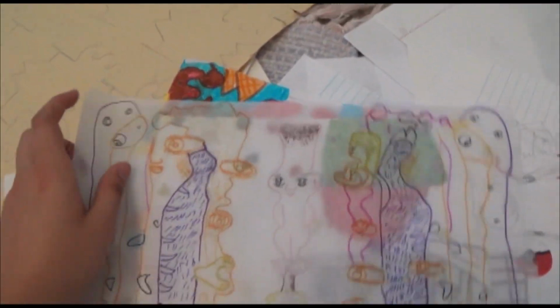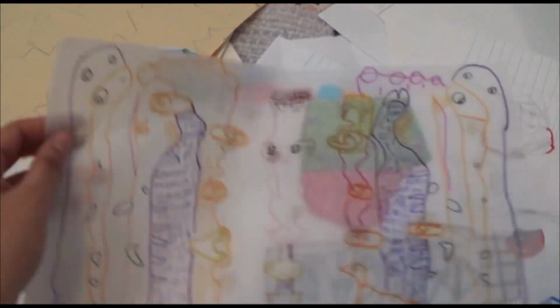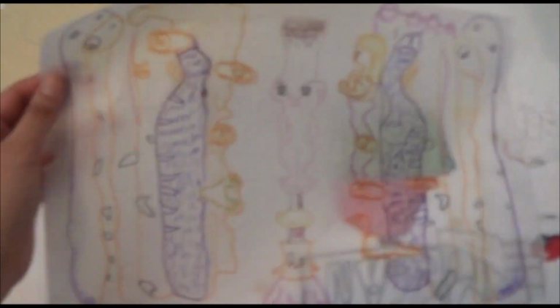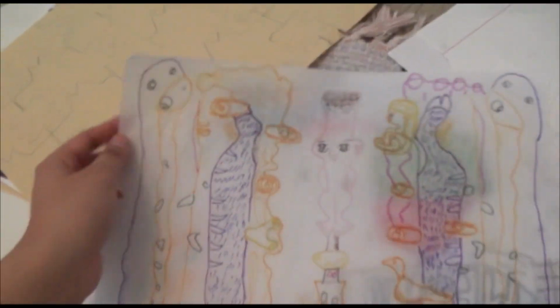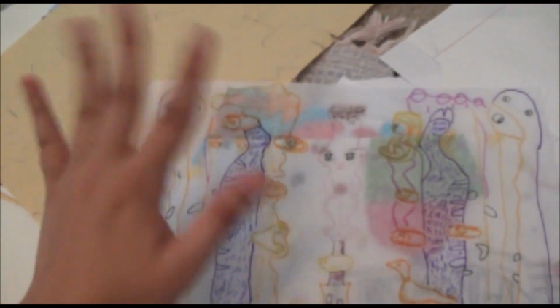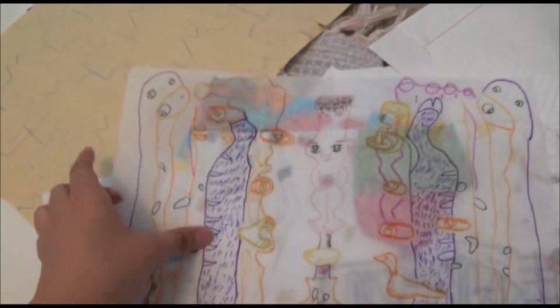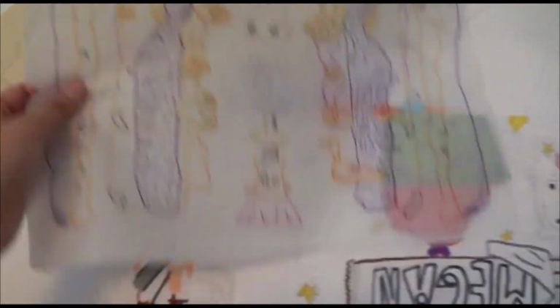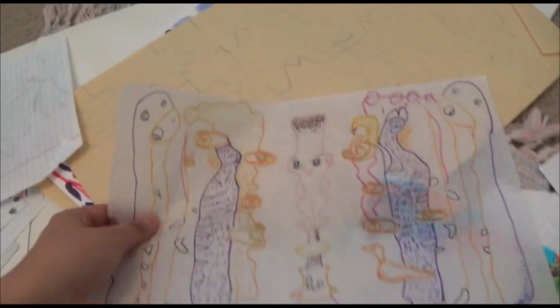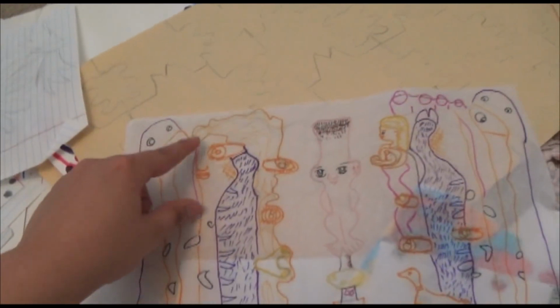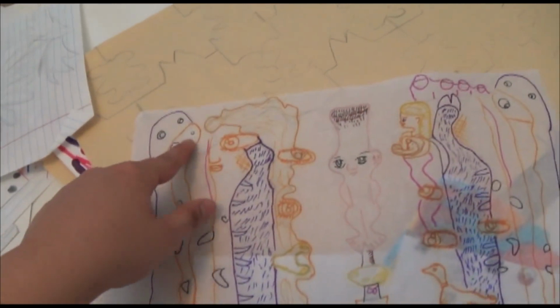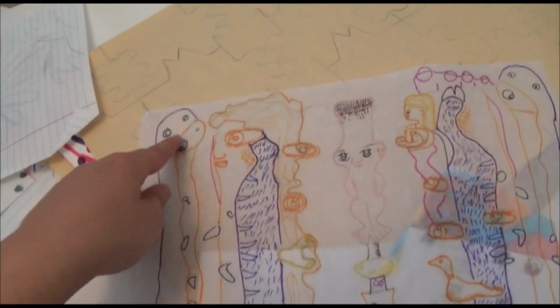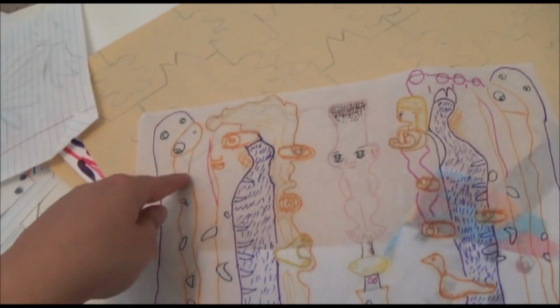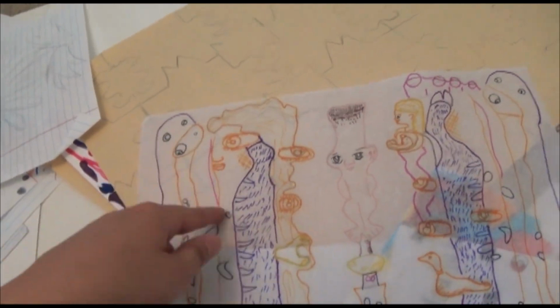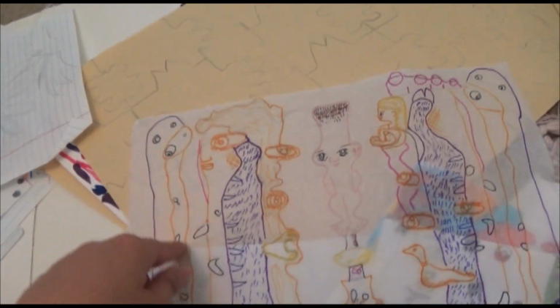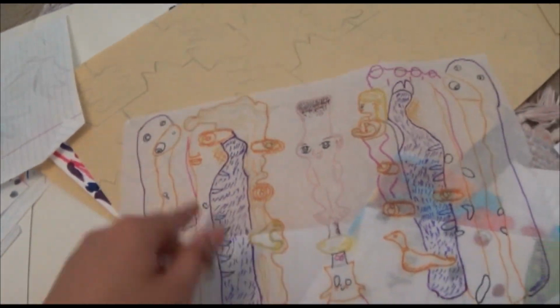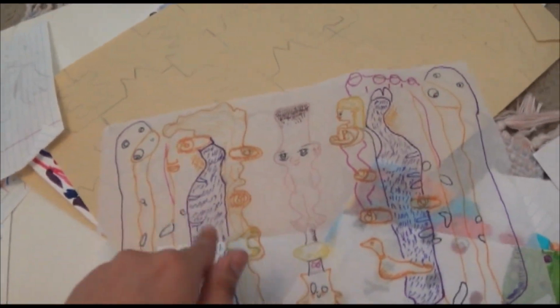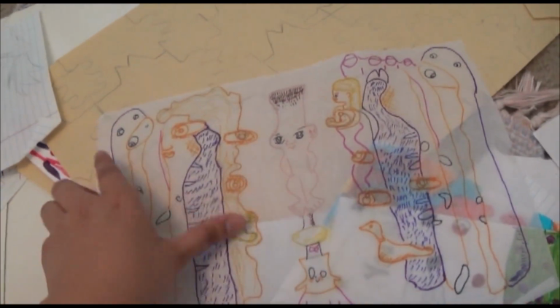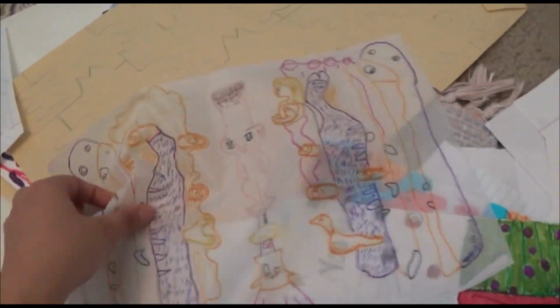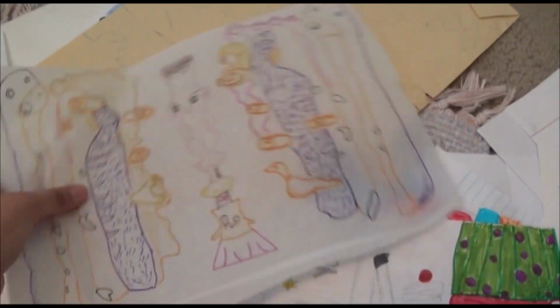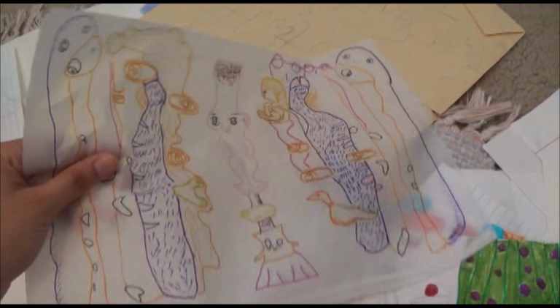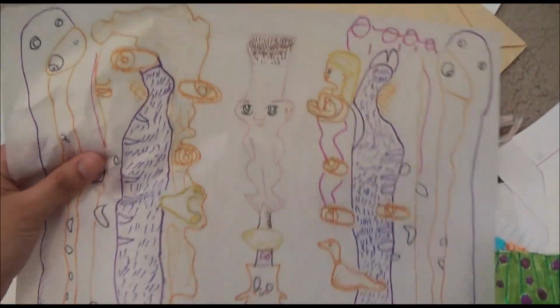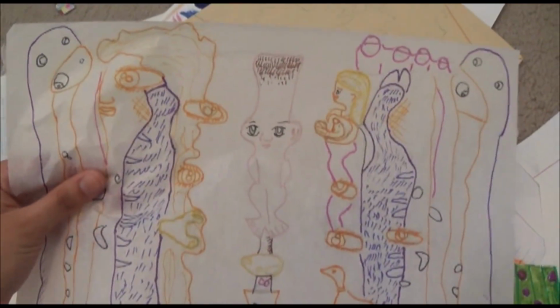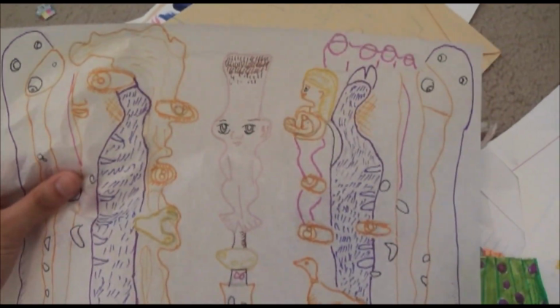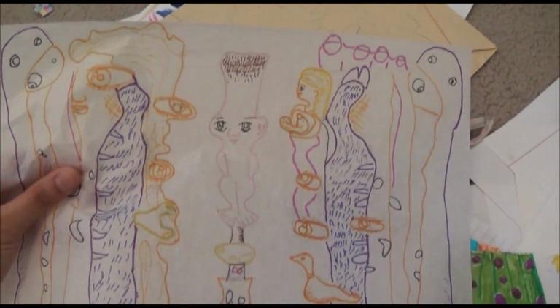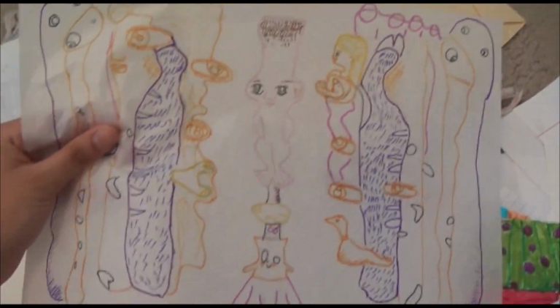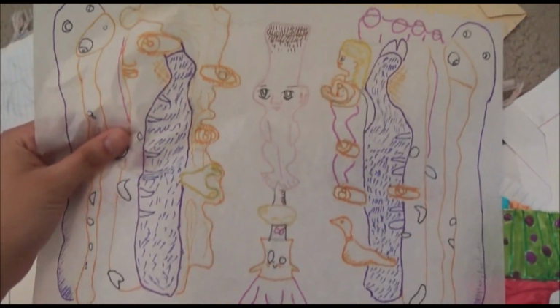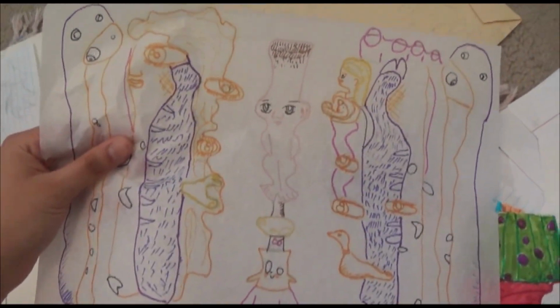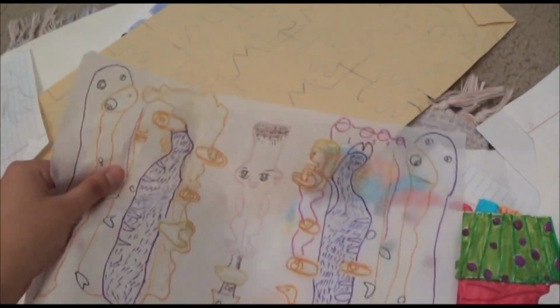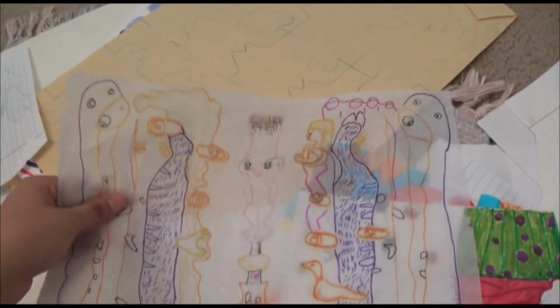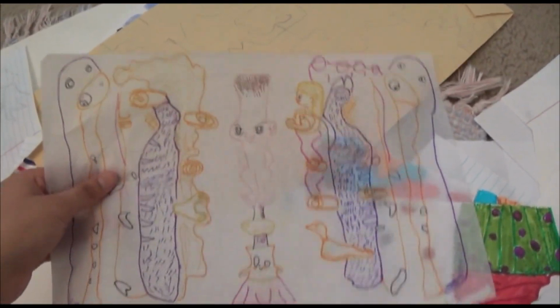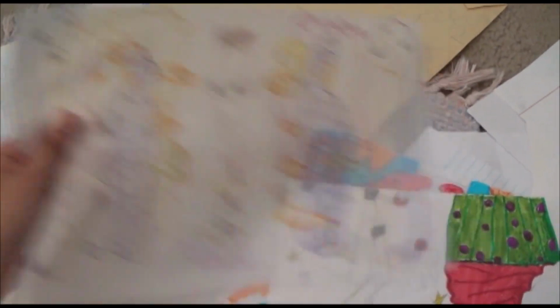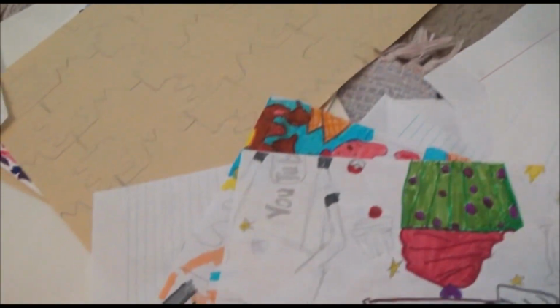So what we did is, after we had the paint on, we traced it with colored pens. And then it bled onto the next paper, so we could find our details on the actual final image. That was cool.